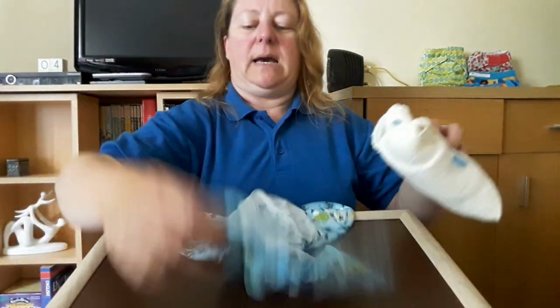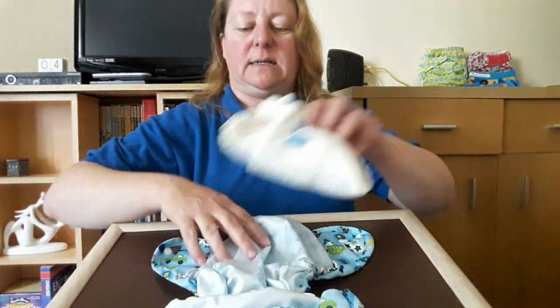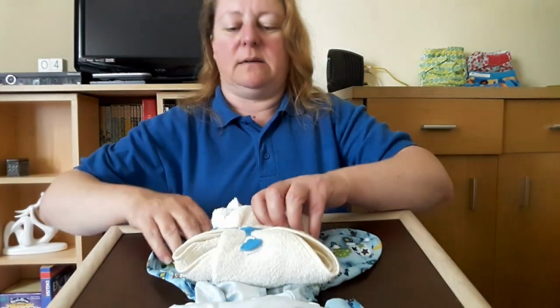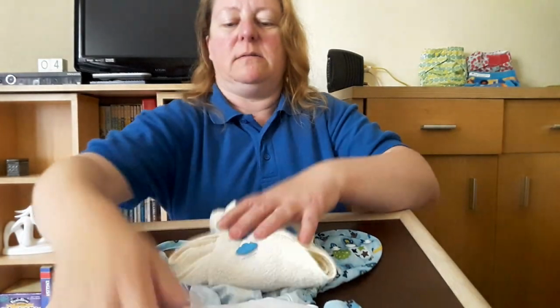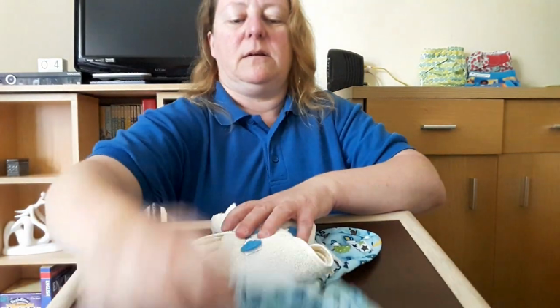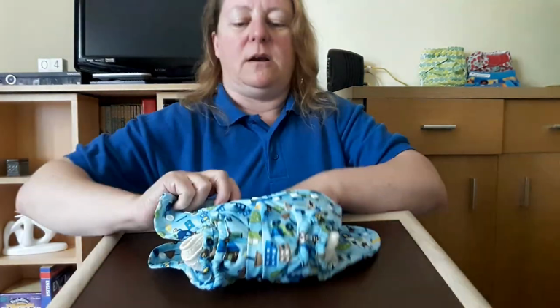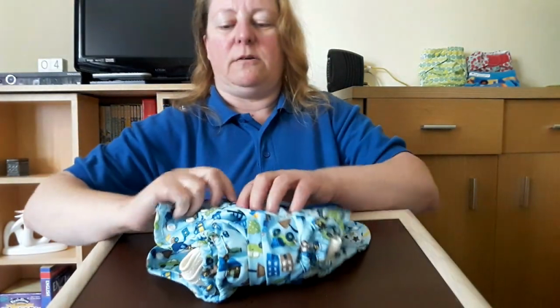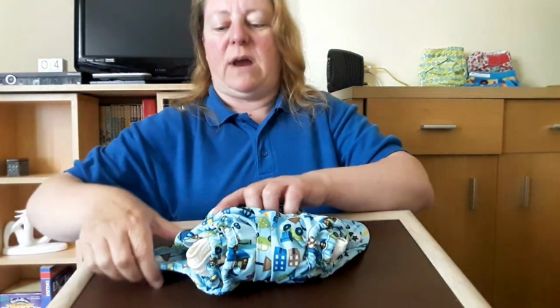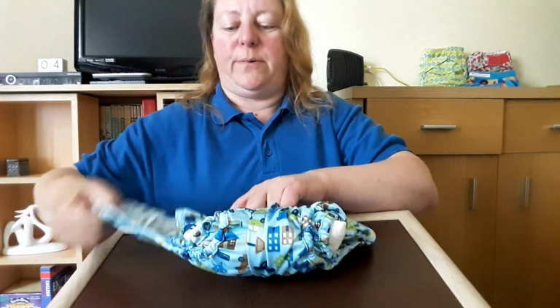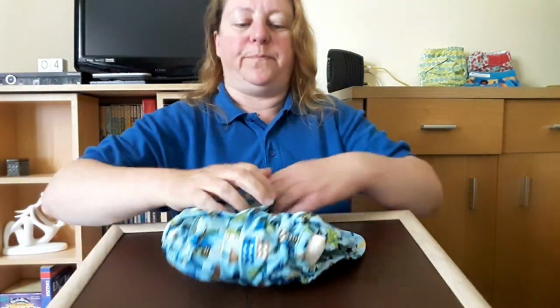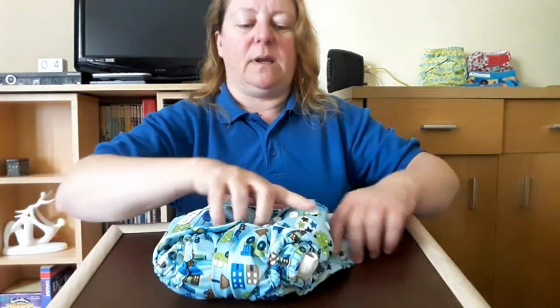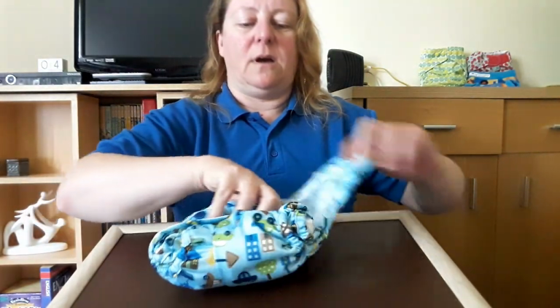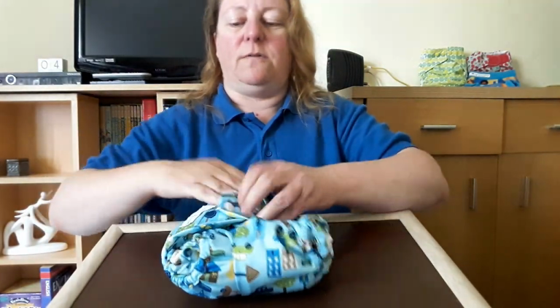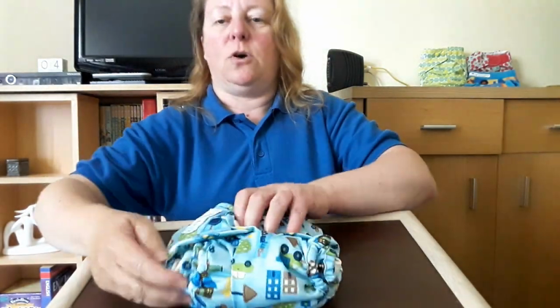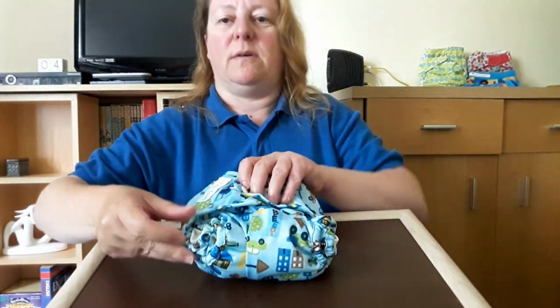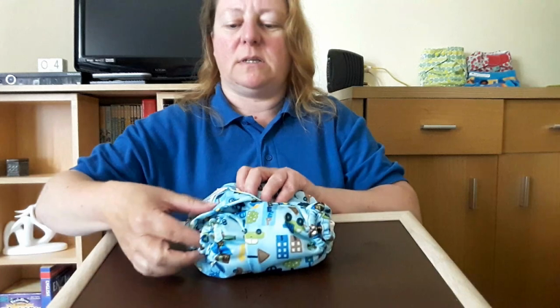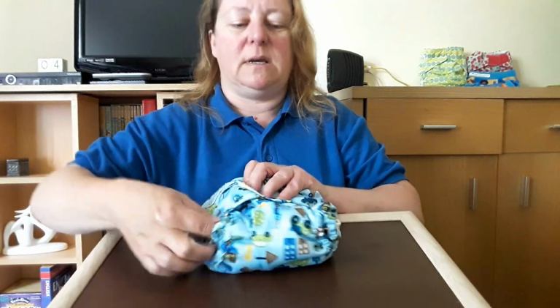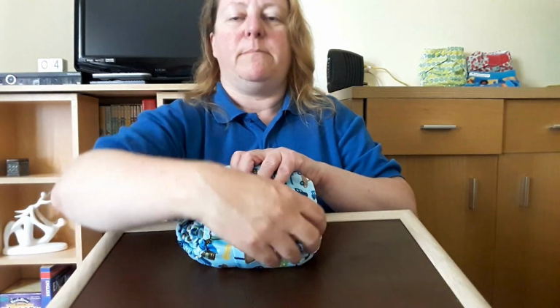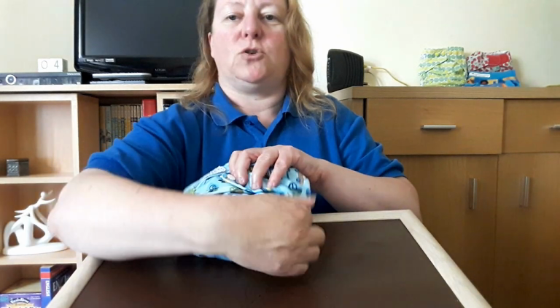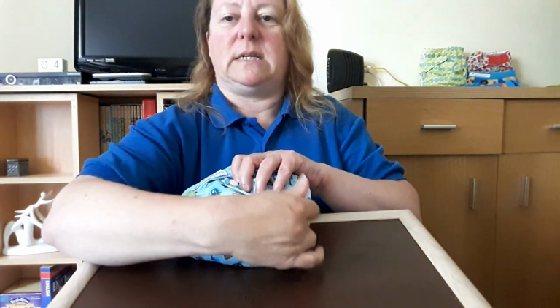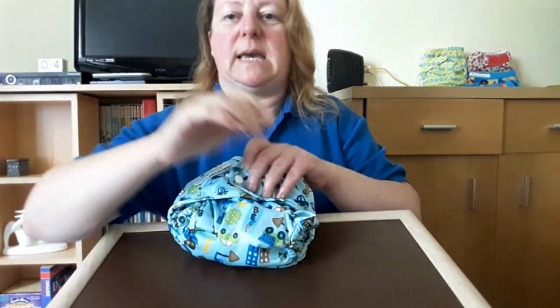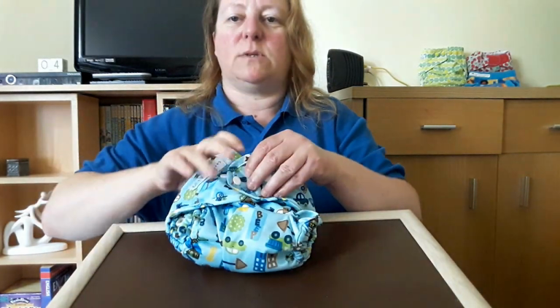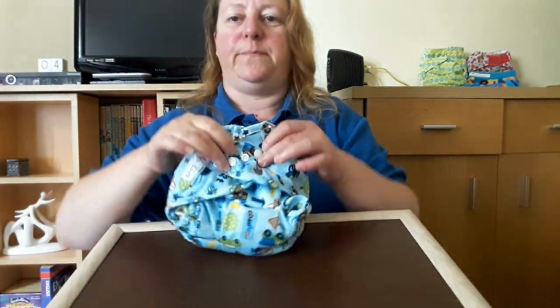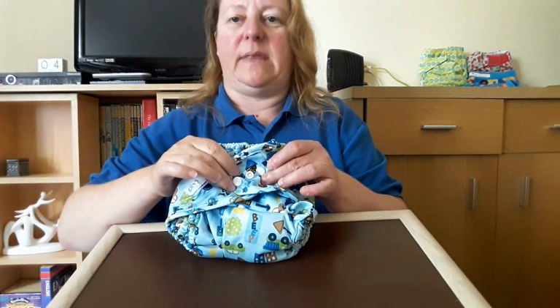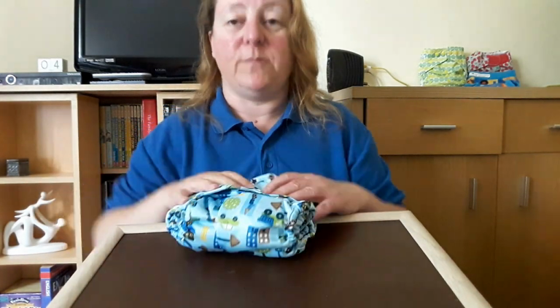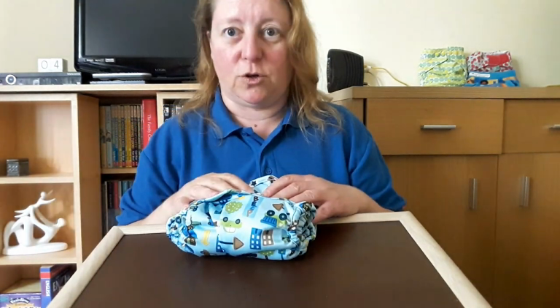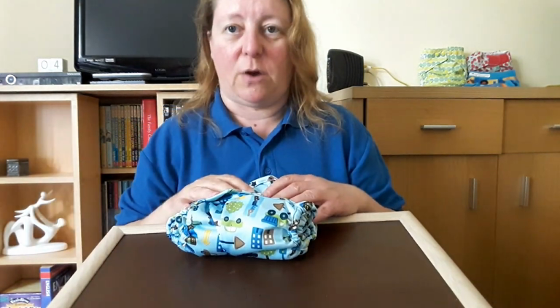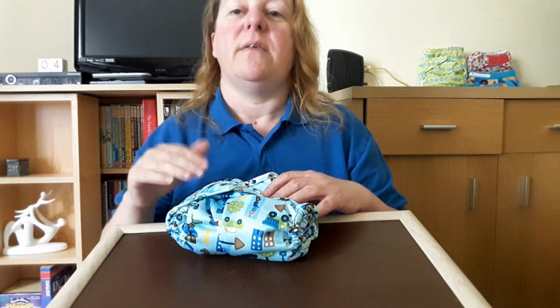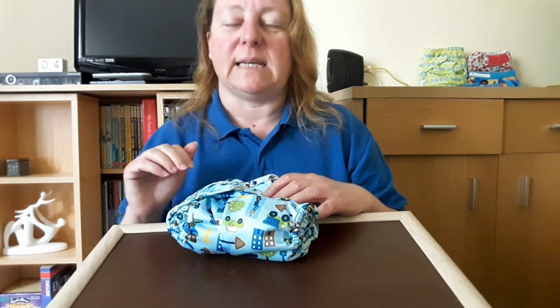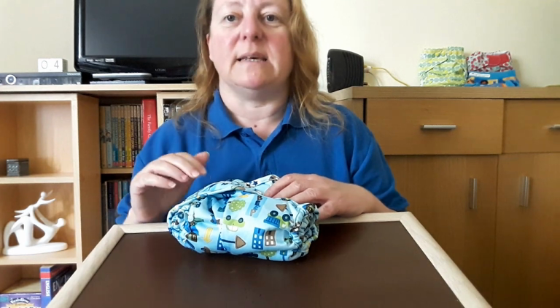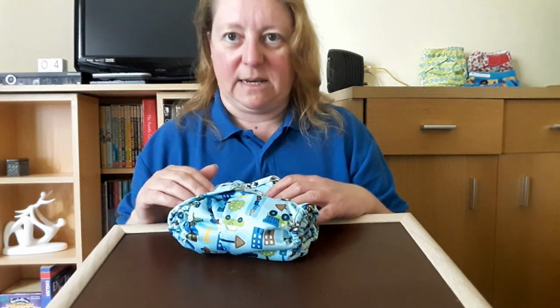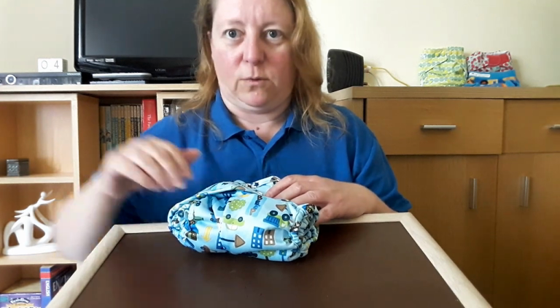And wrap over the top and fasten. Make sure nothing is sticking out. There — you're good to go. That is the gainer fold.